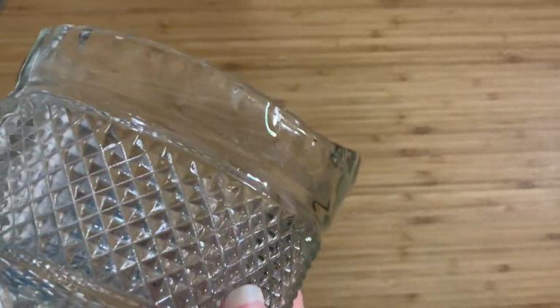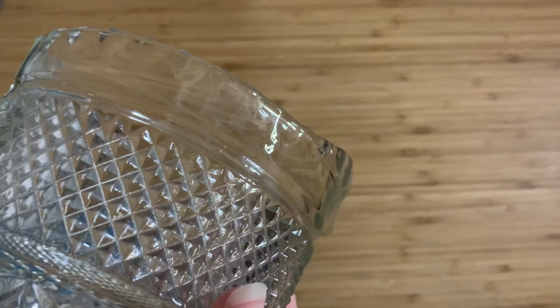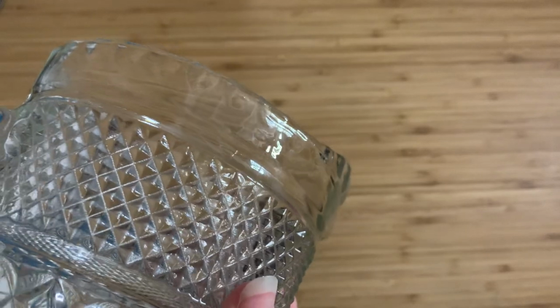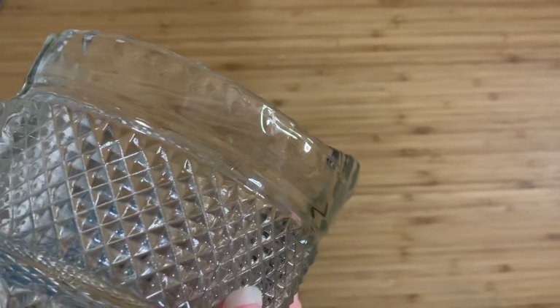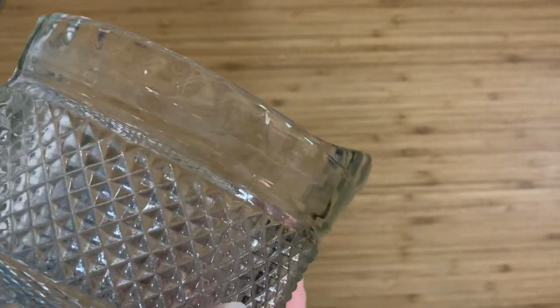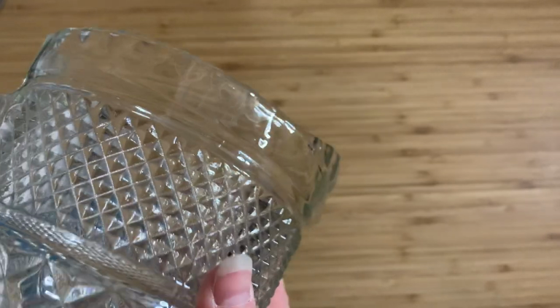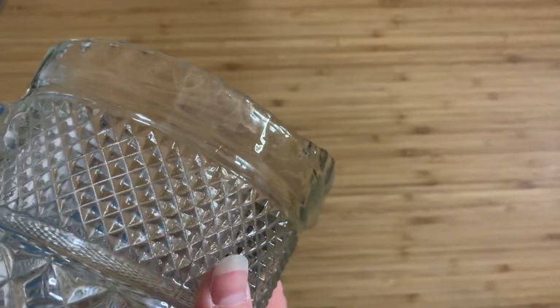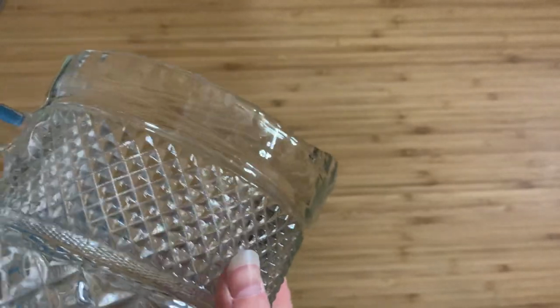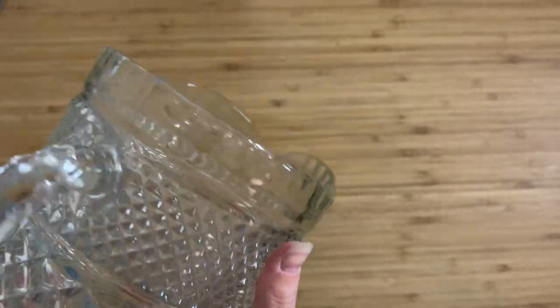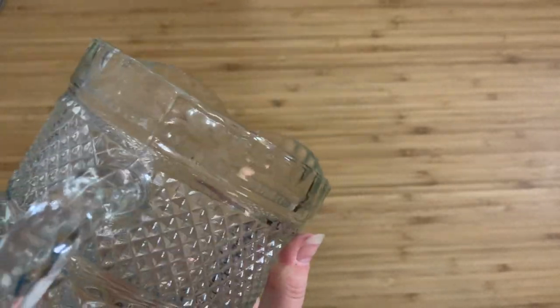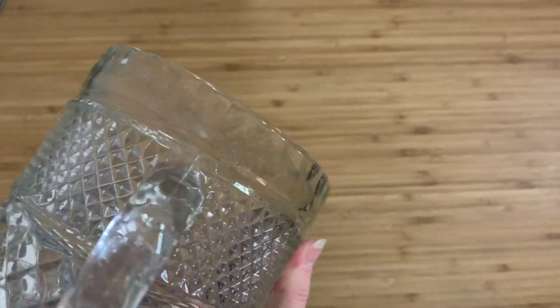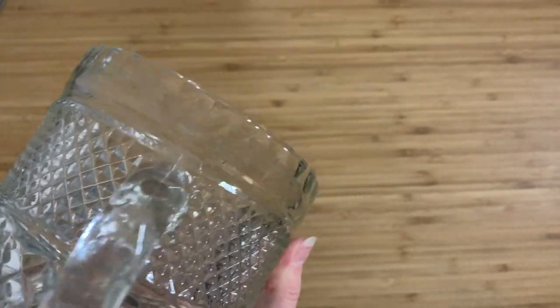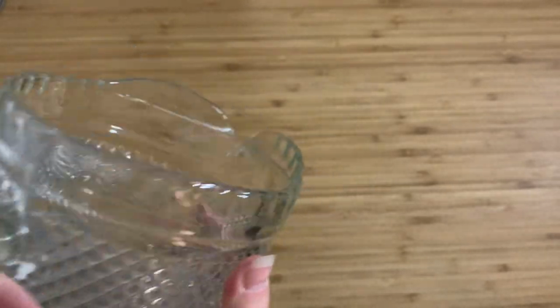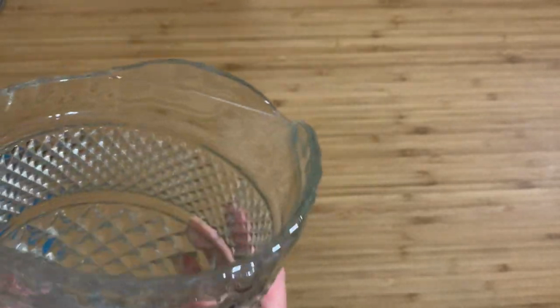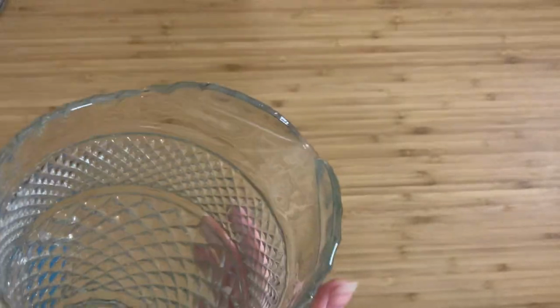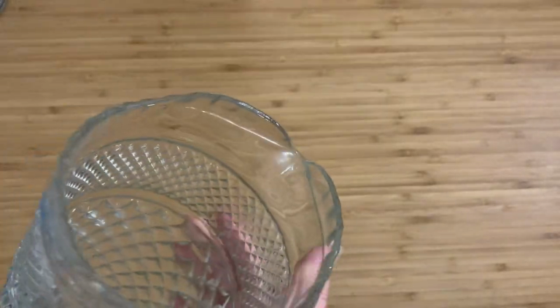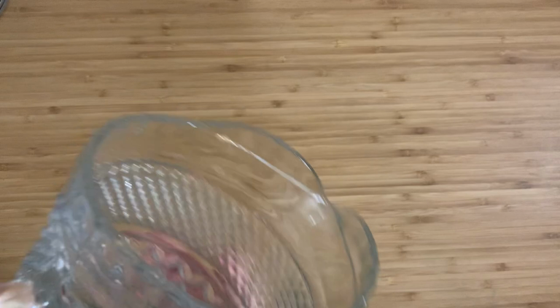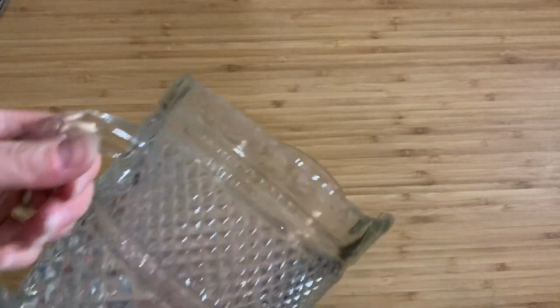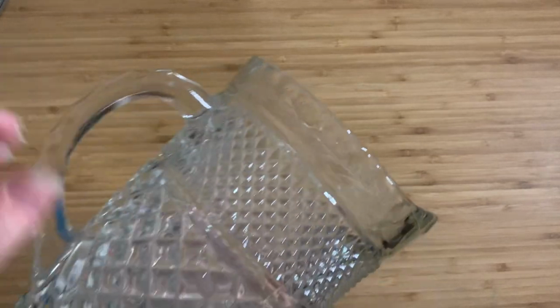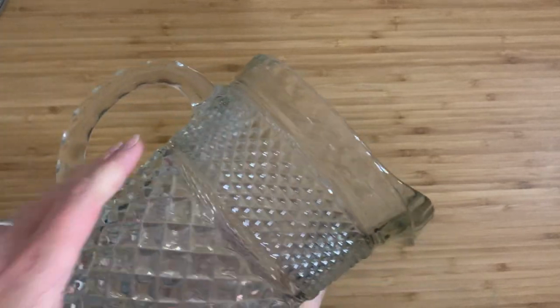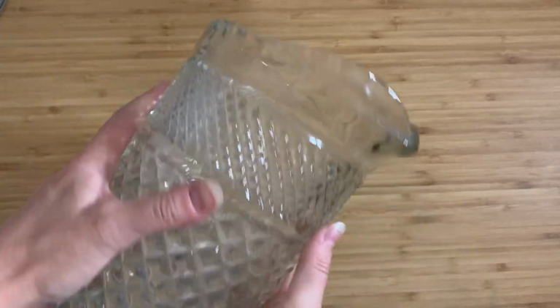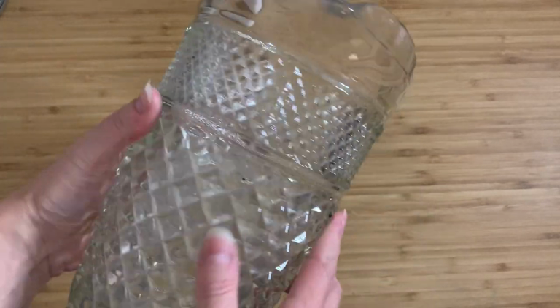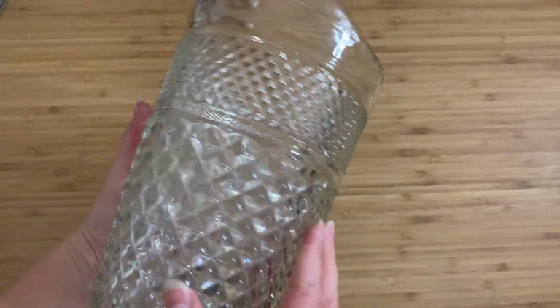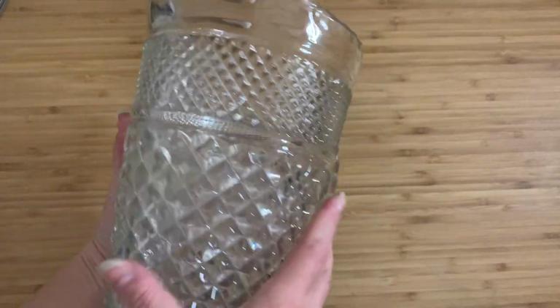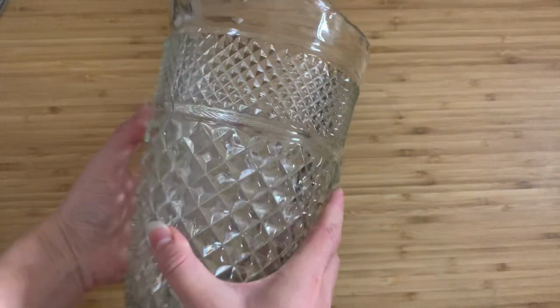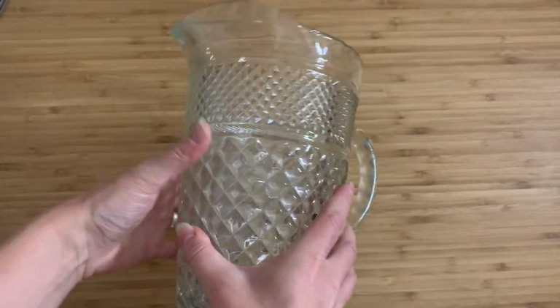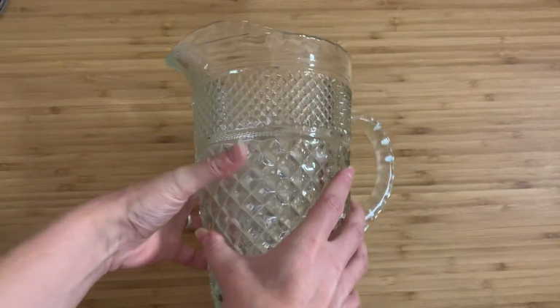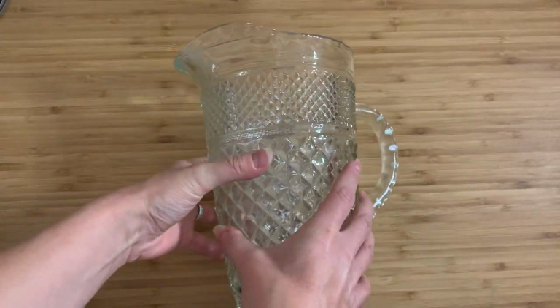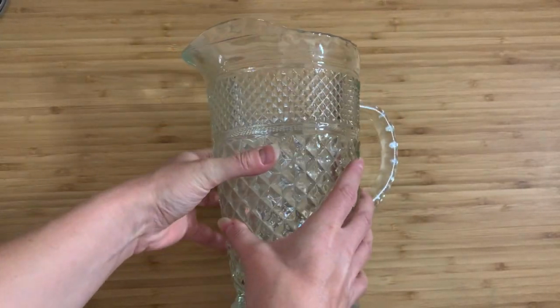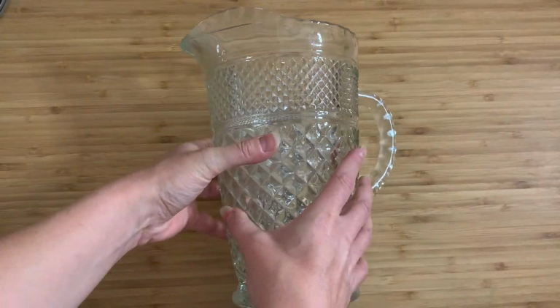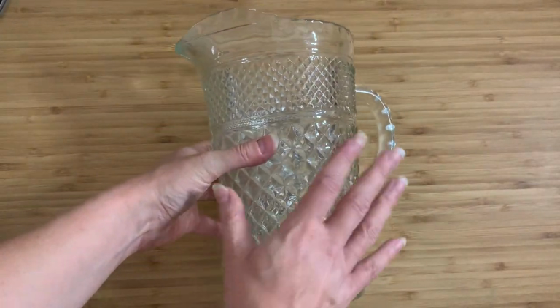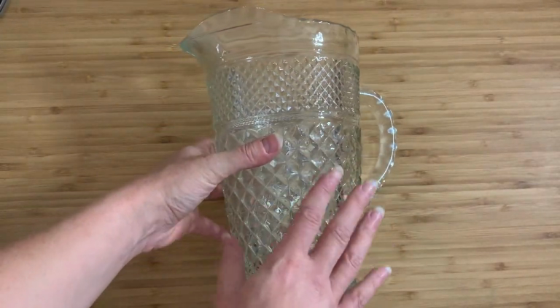You can kind of see it there a little bit and then the one at the back. This would have been made in a massive, massive mold. Okay, so where did it come from?